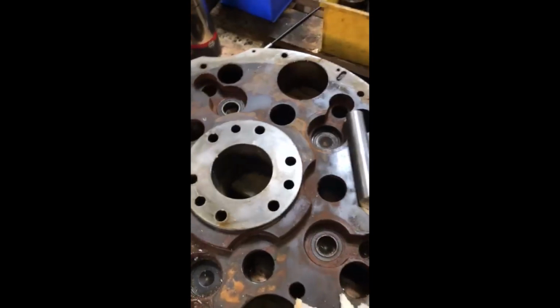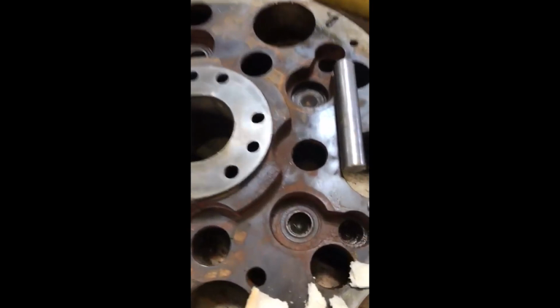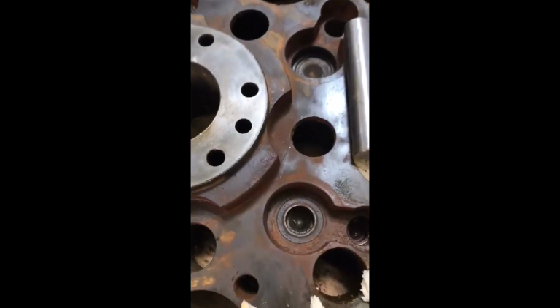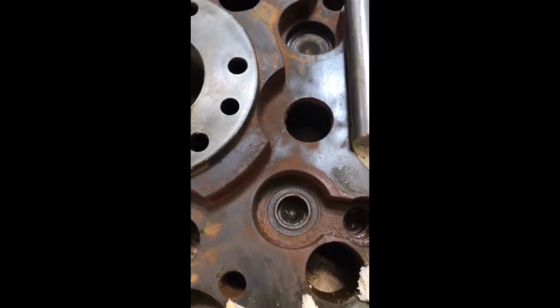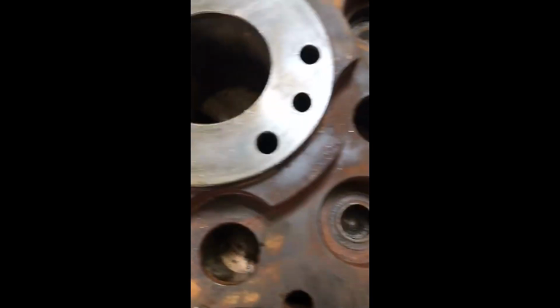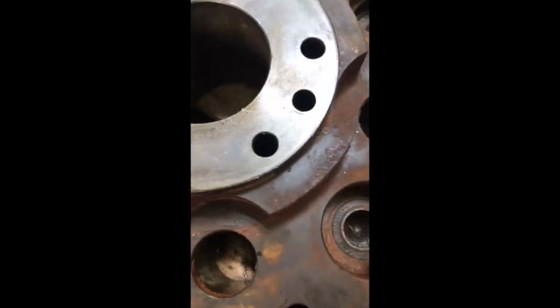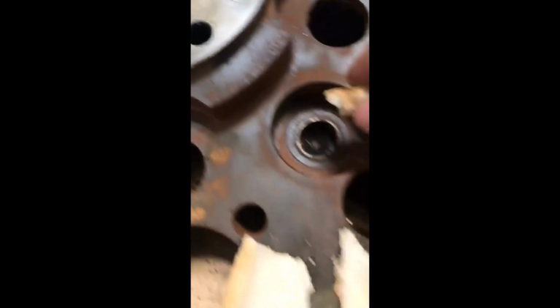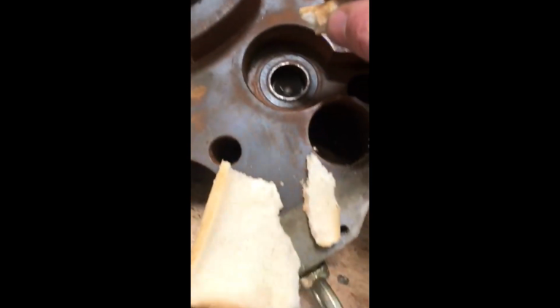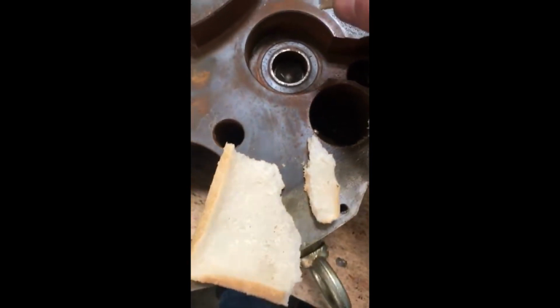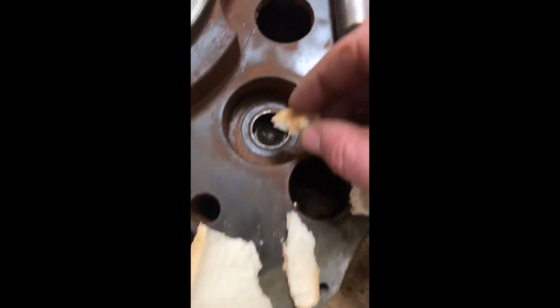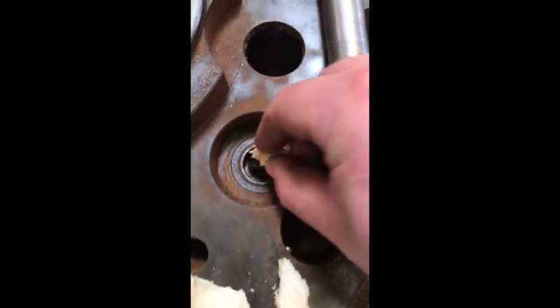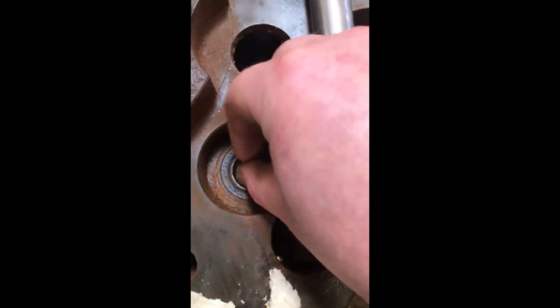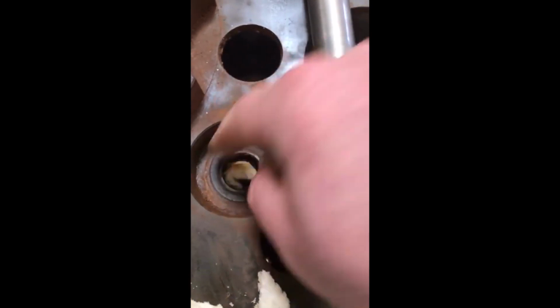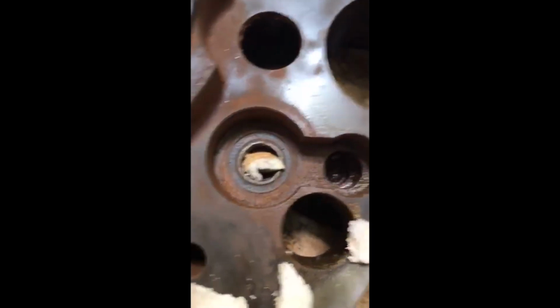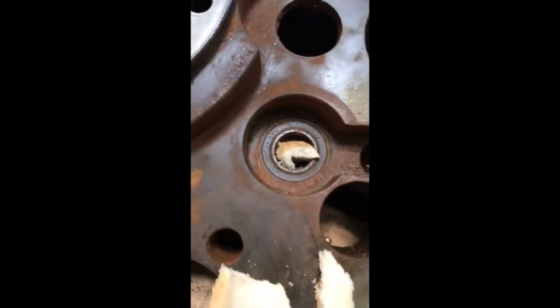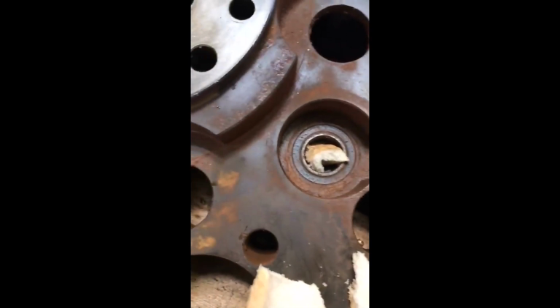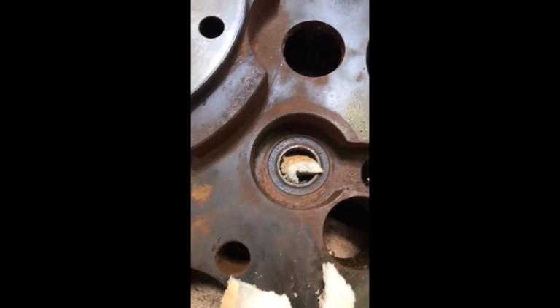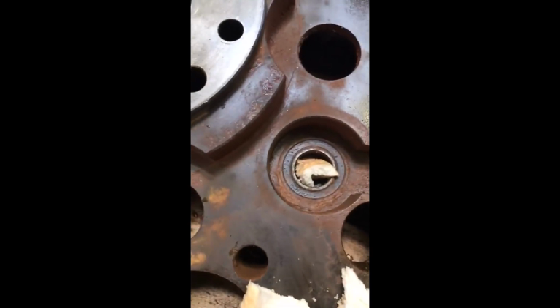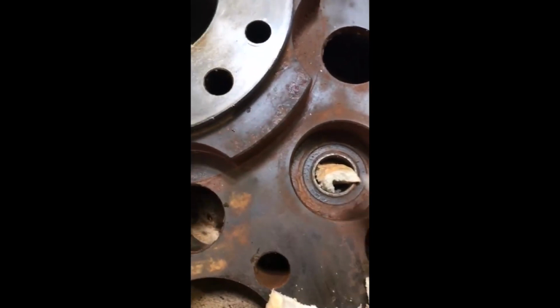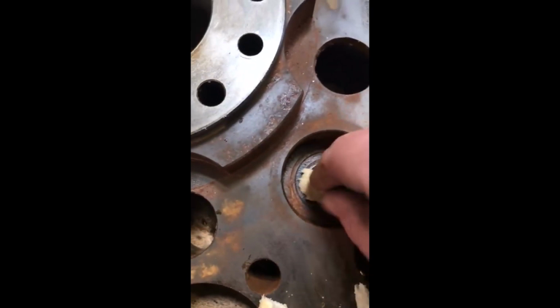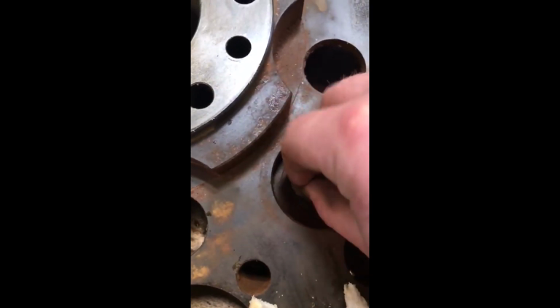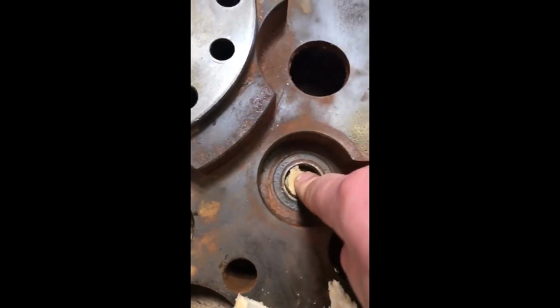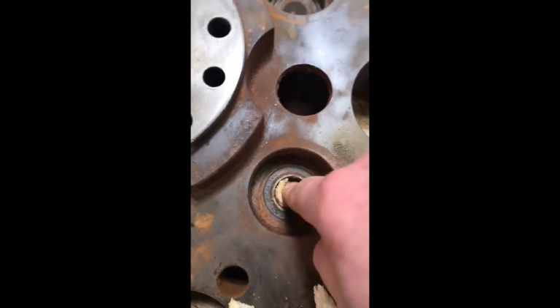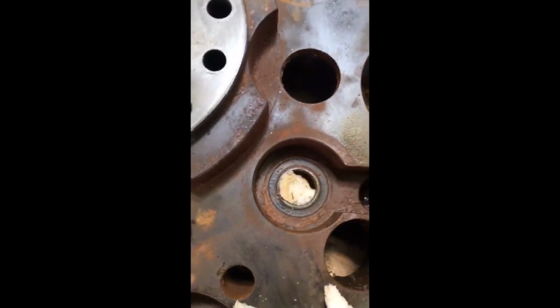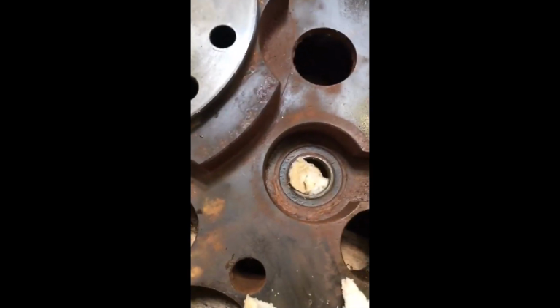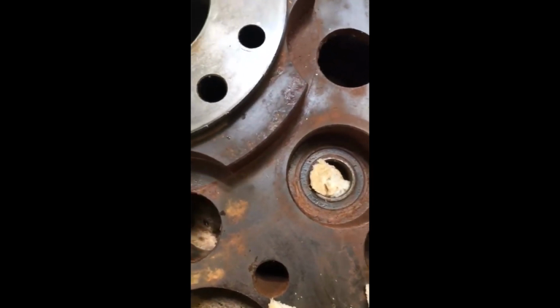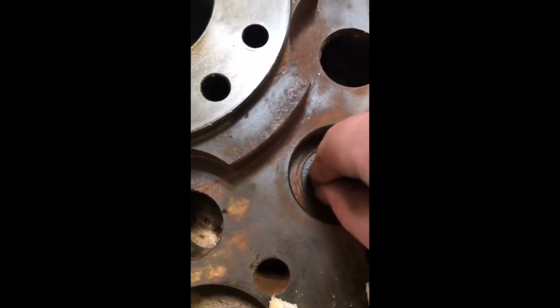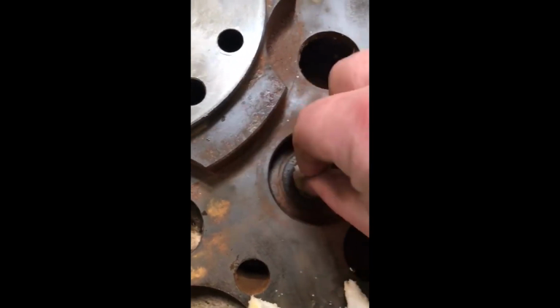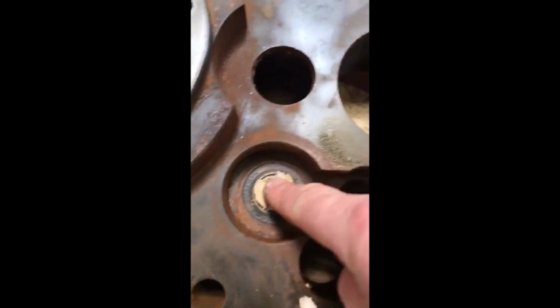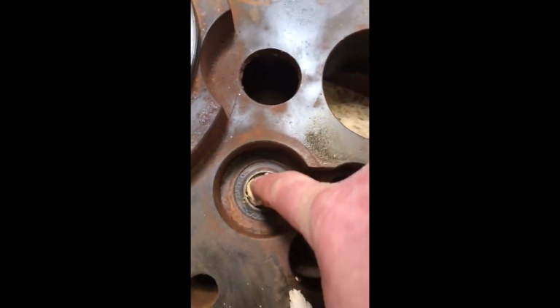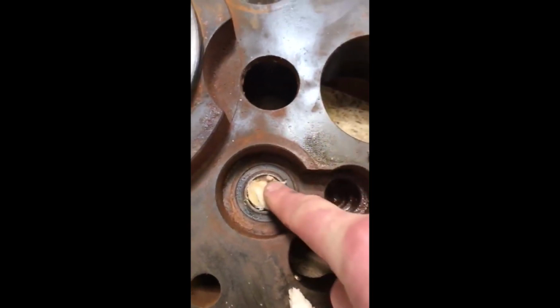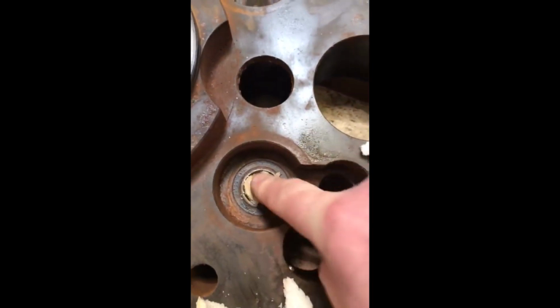Hello and welcome to the video. In this video I'm just going to be showing you a quick demonstration of how you can use bread to quickly pop a bearing out of any sort of housing. It's a pretty useful technique.